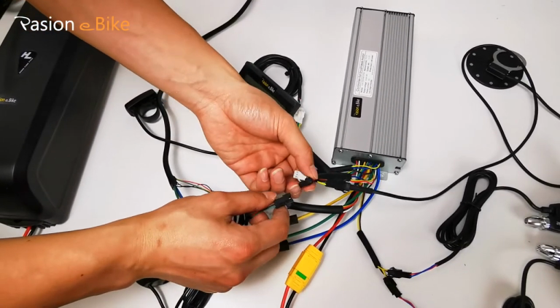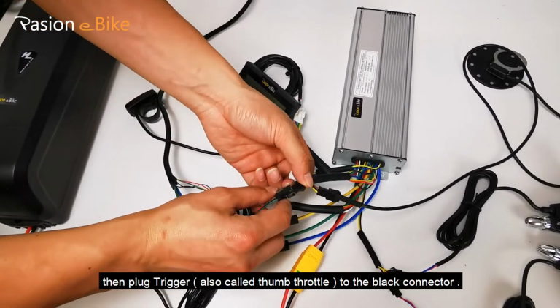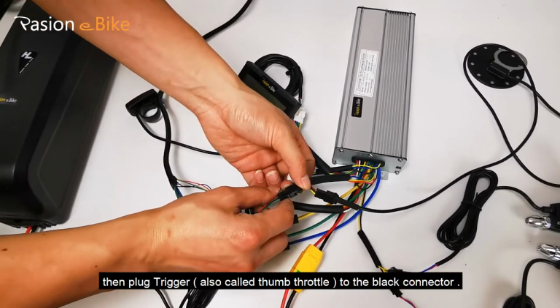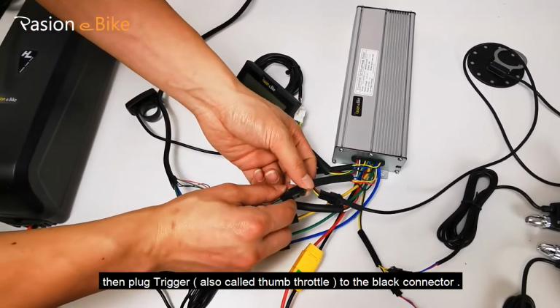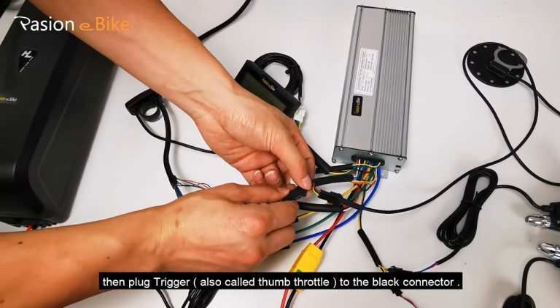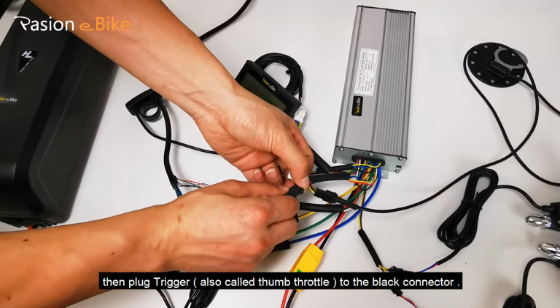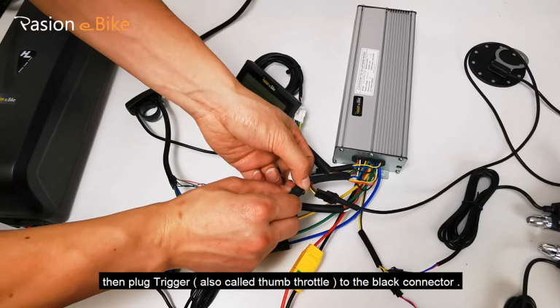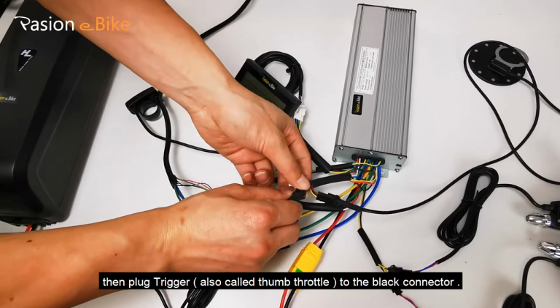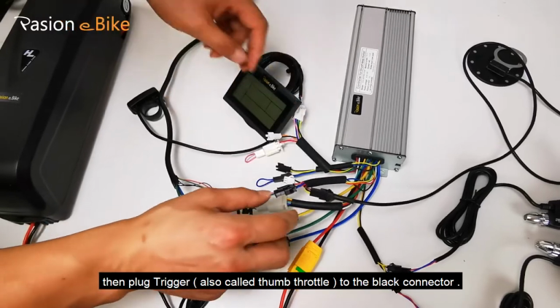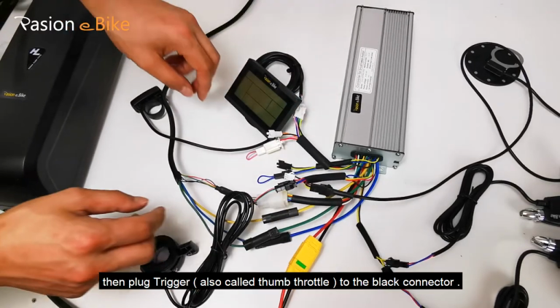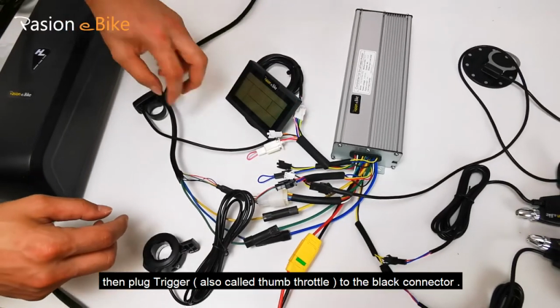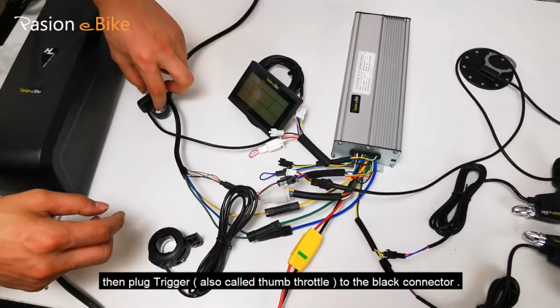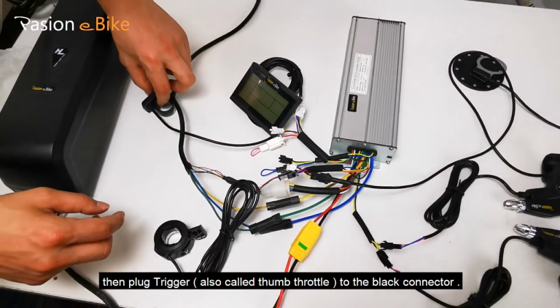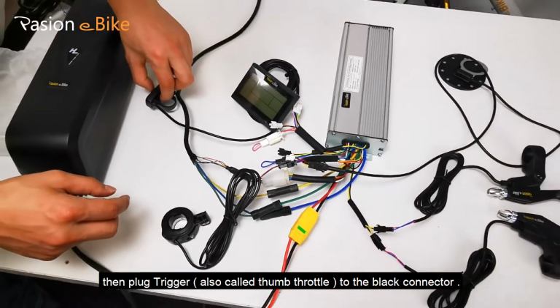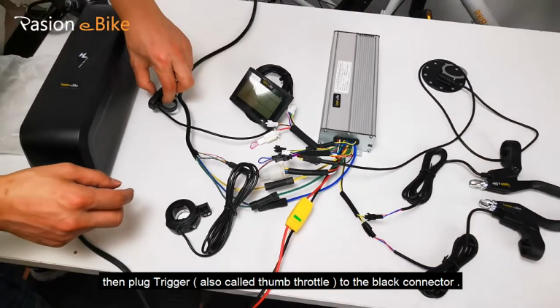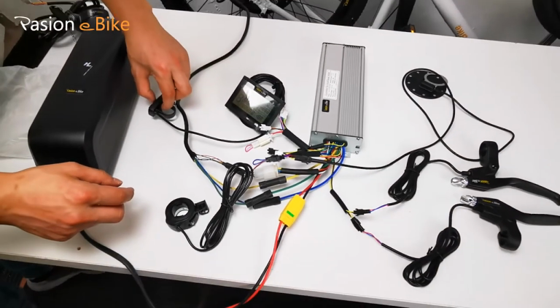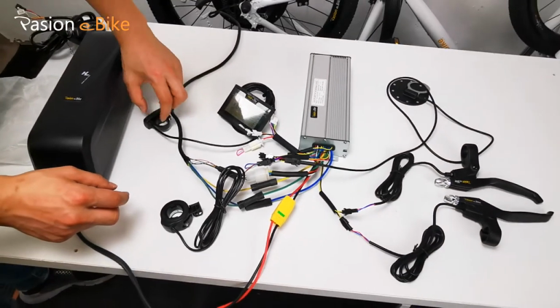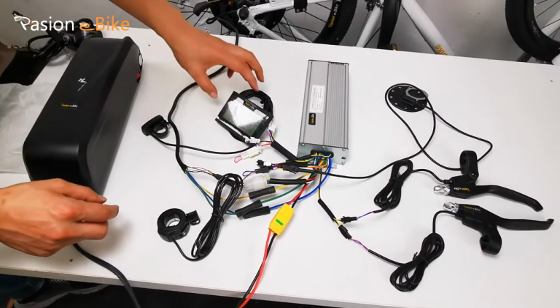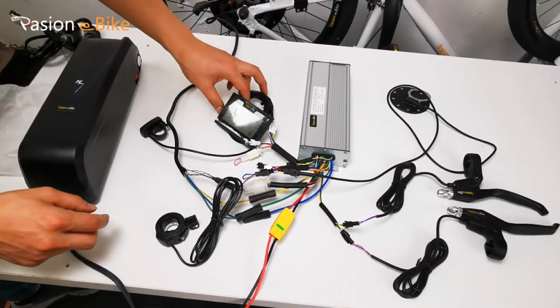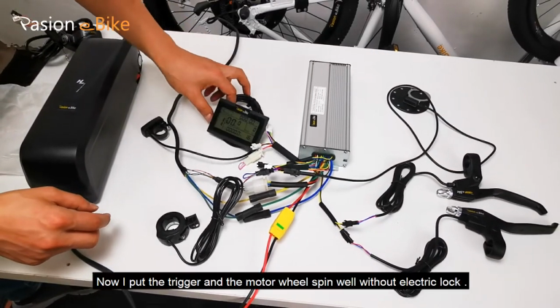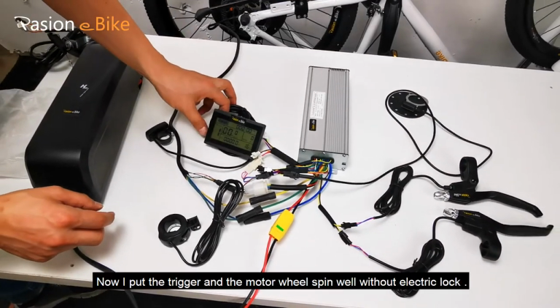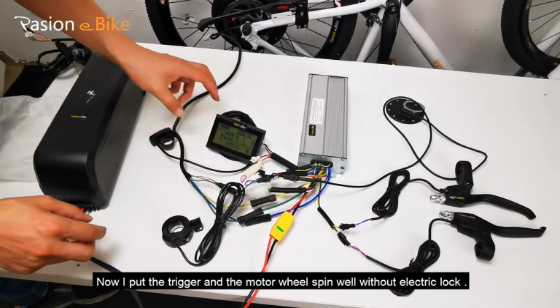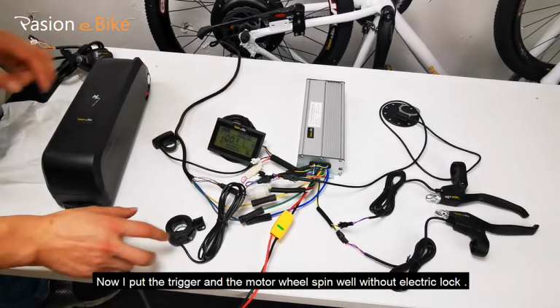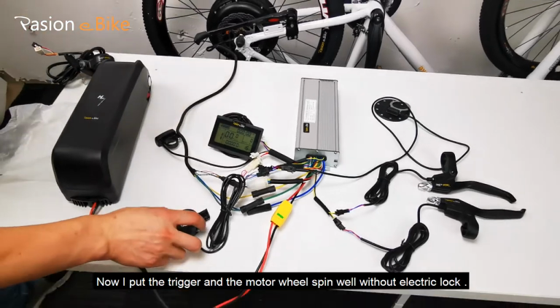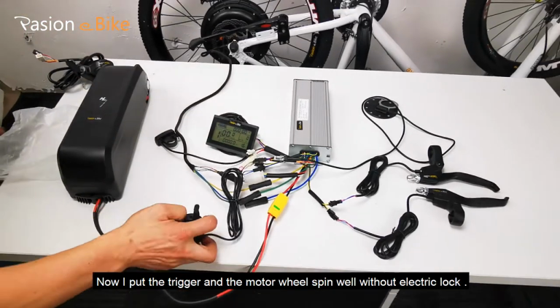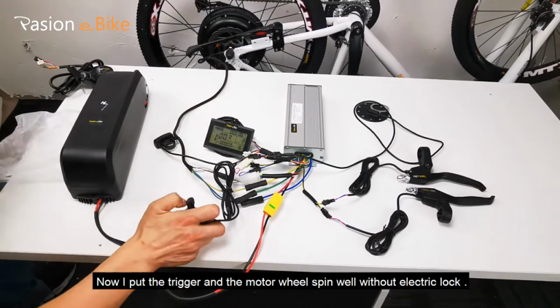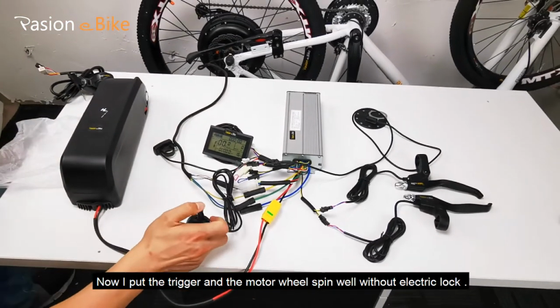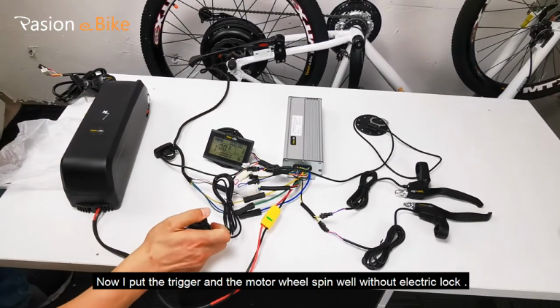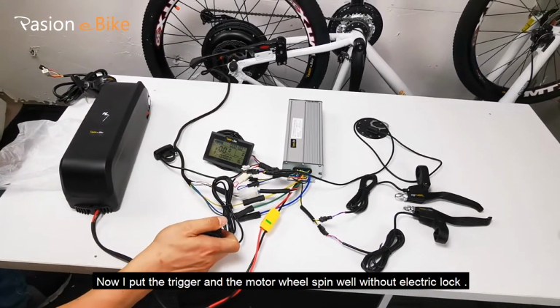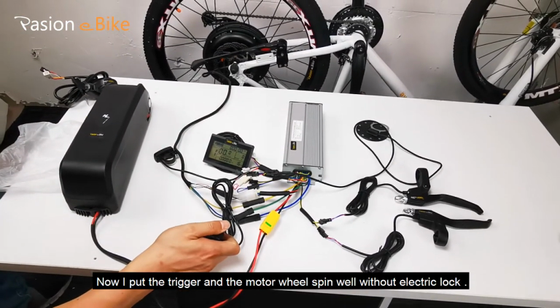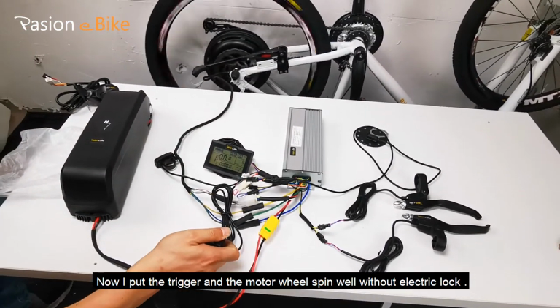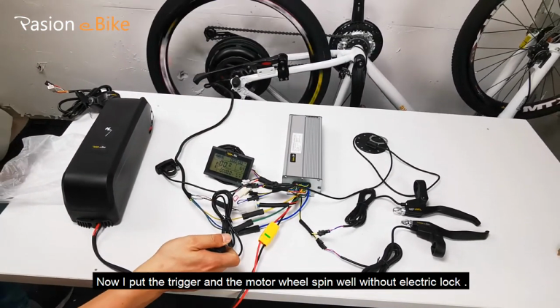Then plug the trigger — also called a thumb throttle — to the black connector. Now I press the trigger and the motor wheel spins without the electric lock.